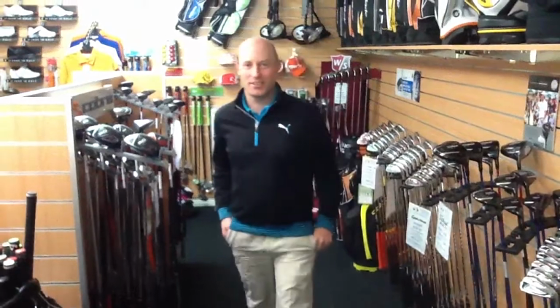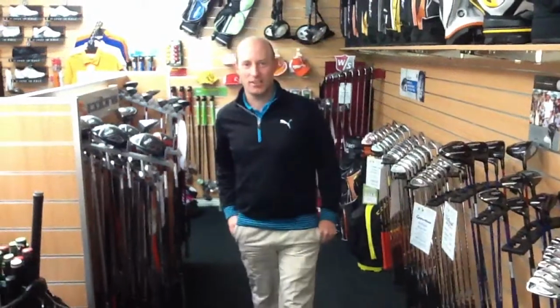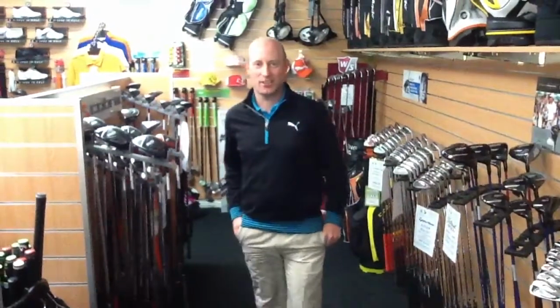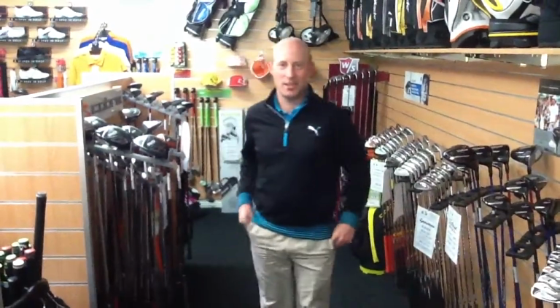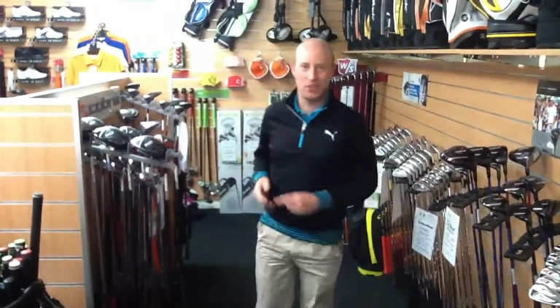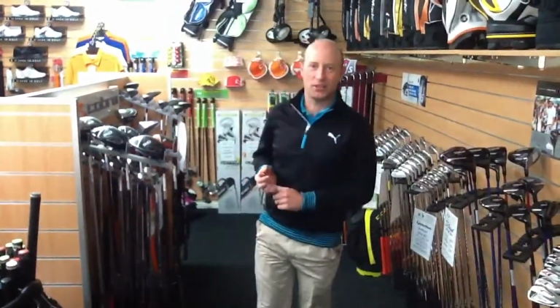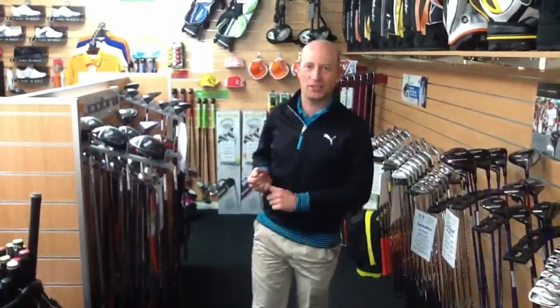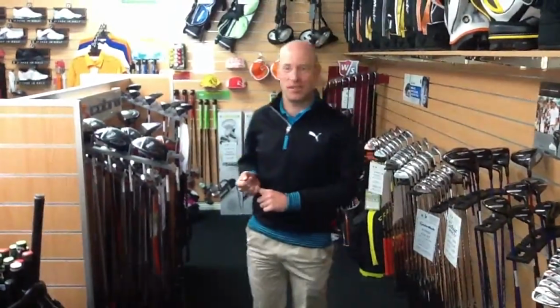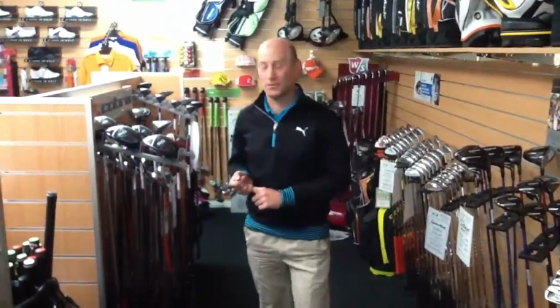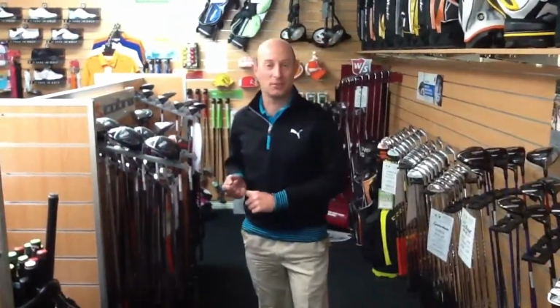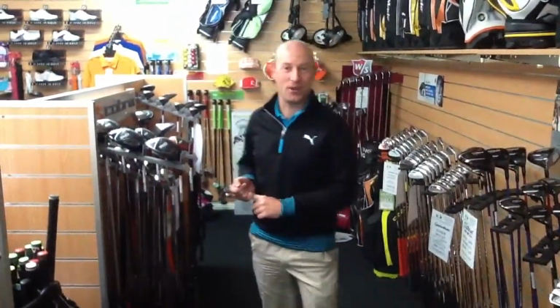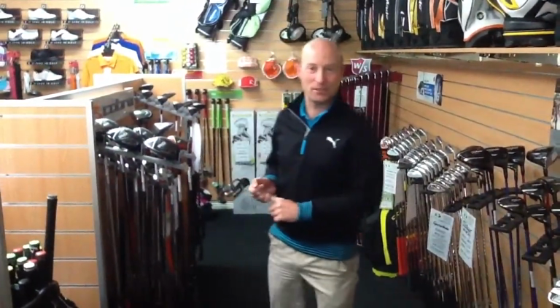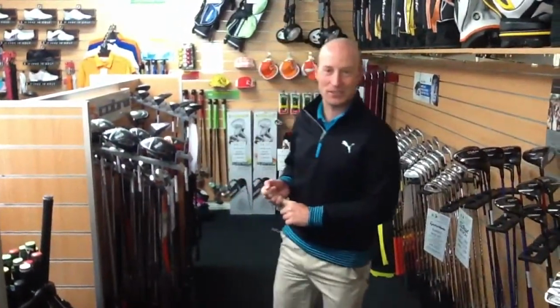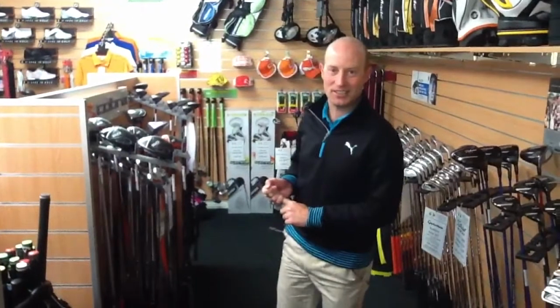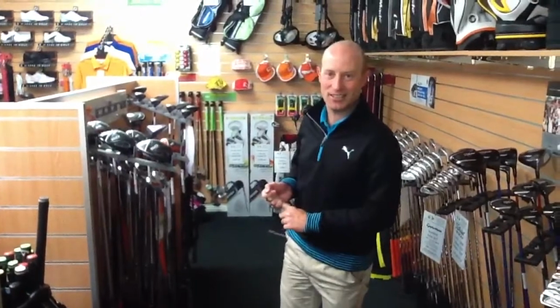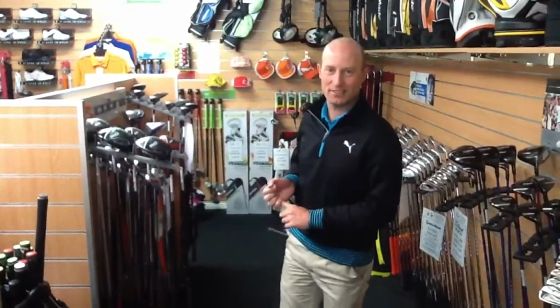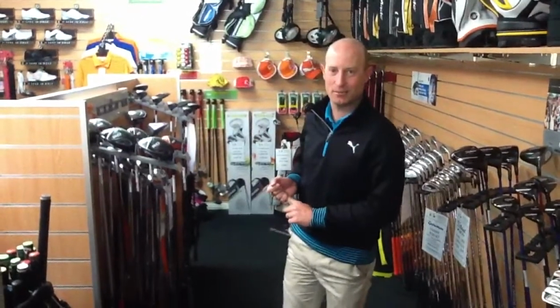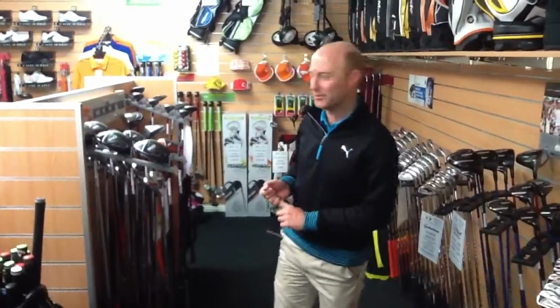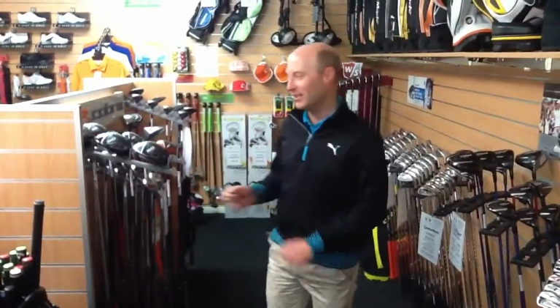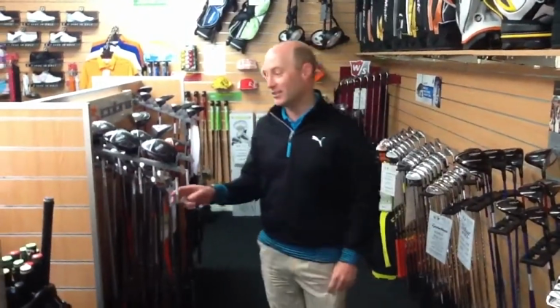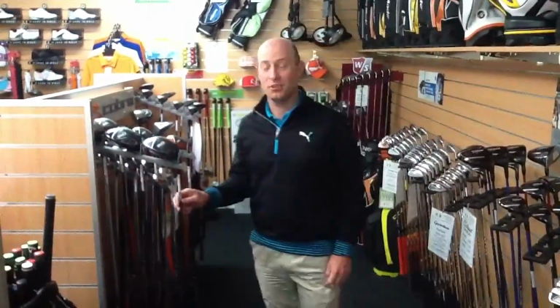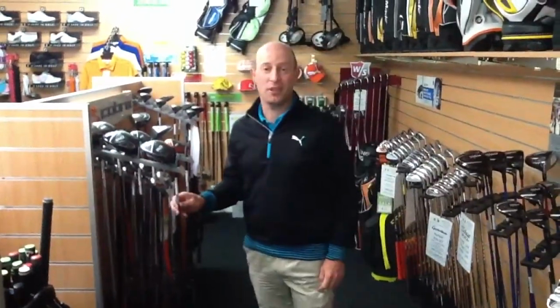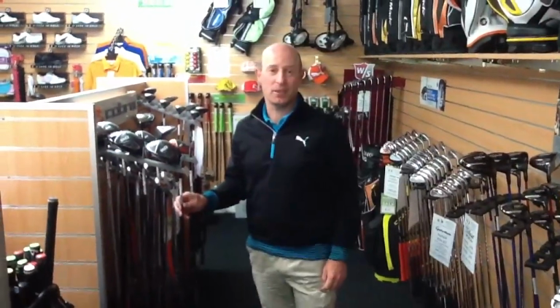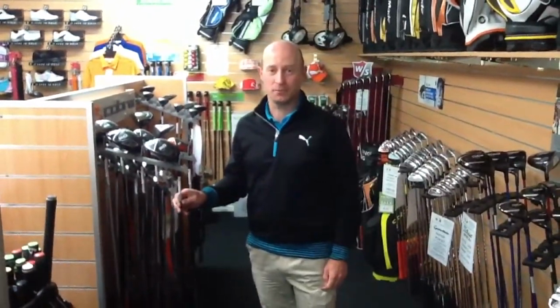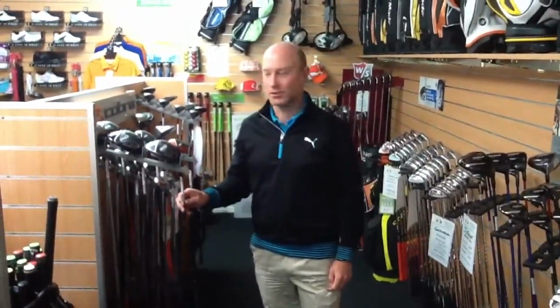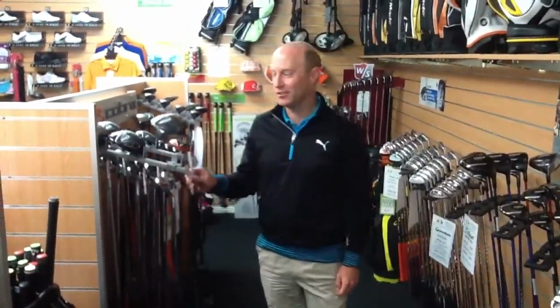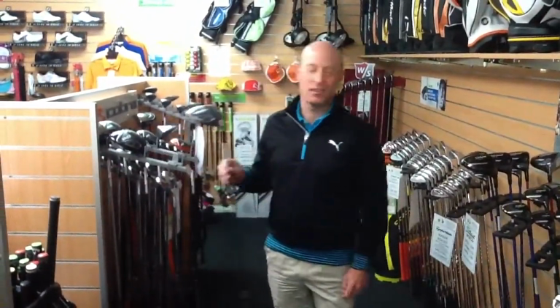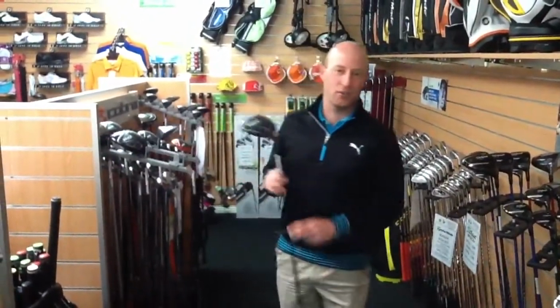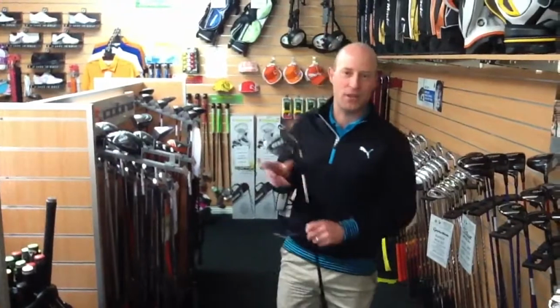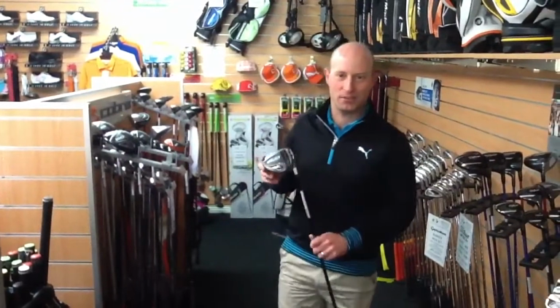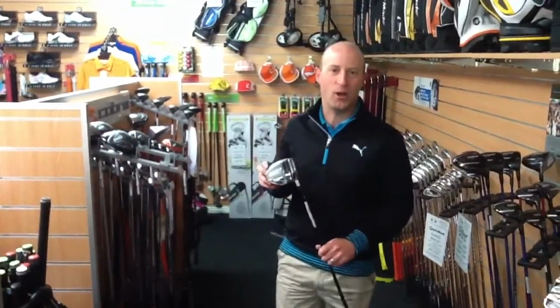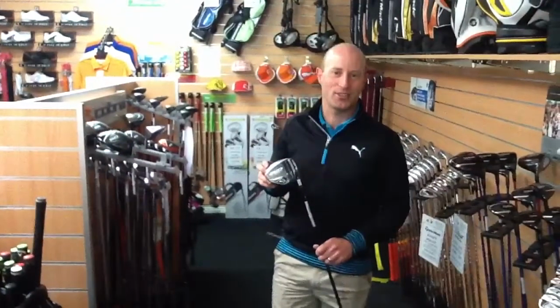Hi everyone. I just thought I'd show you quickly some new clubs that arrived in the store just yesterday, so just in time before Christmas. It's the new clubs from Cobra — they've gone from the Amp Cell to the Bio Cell.